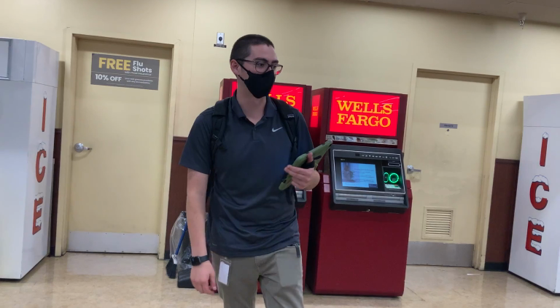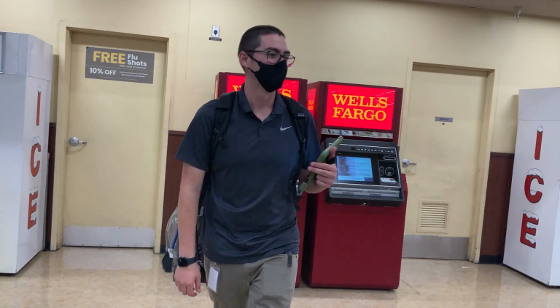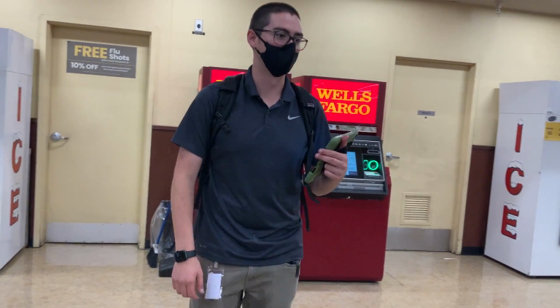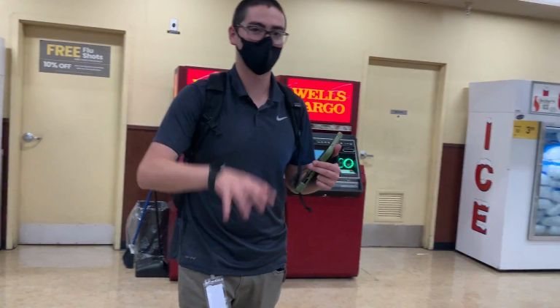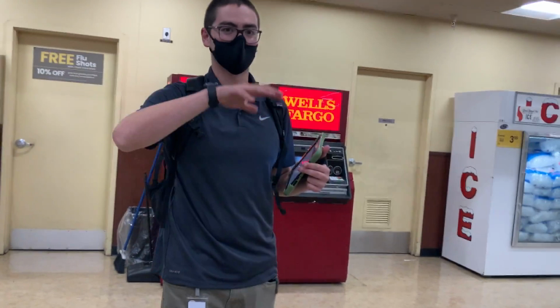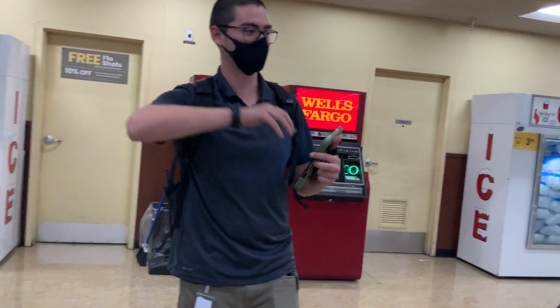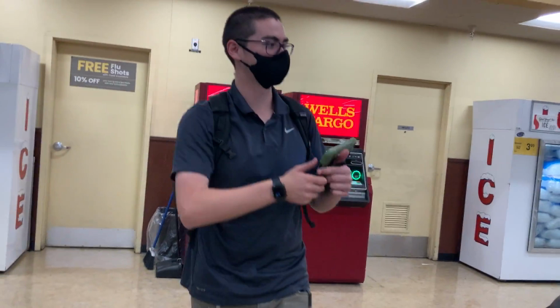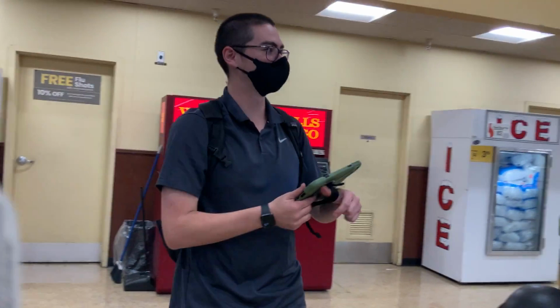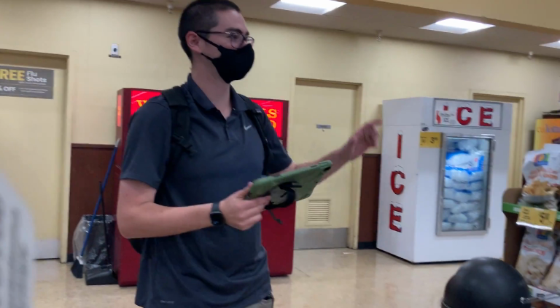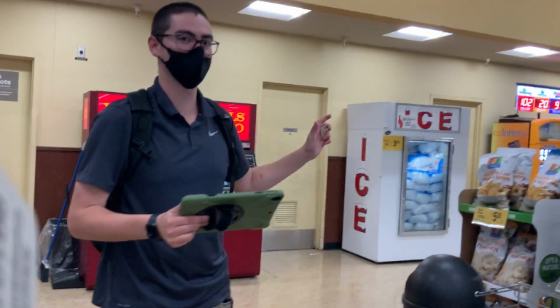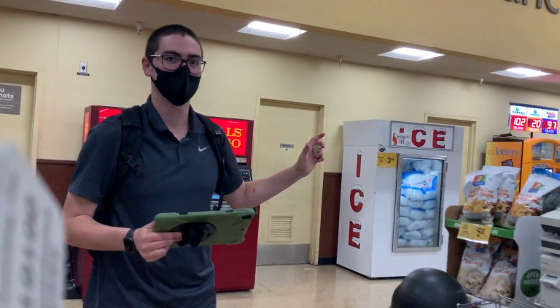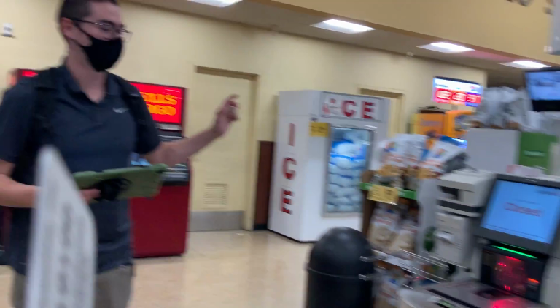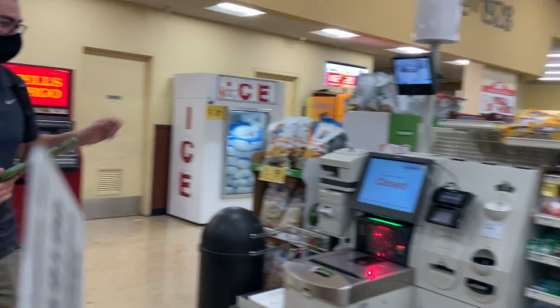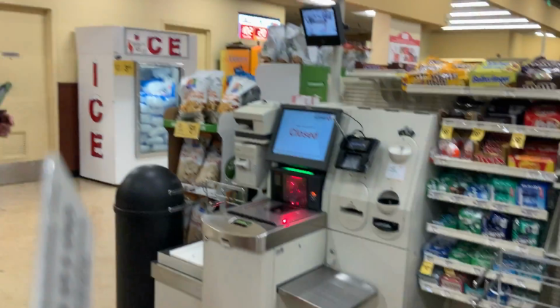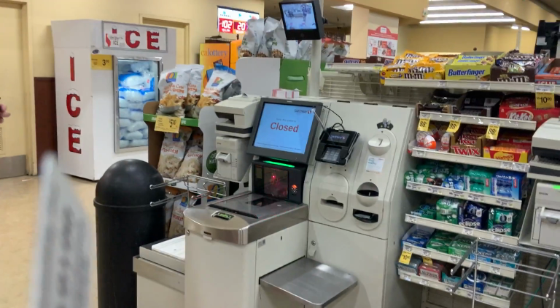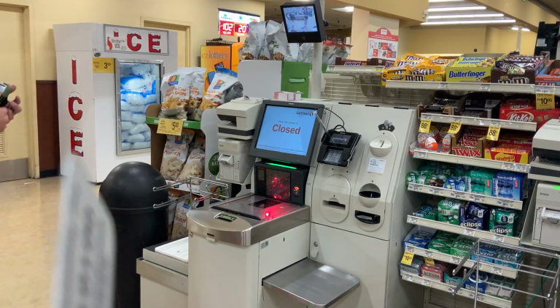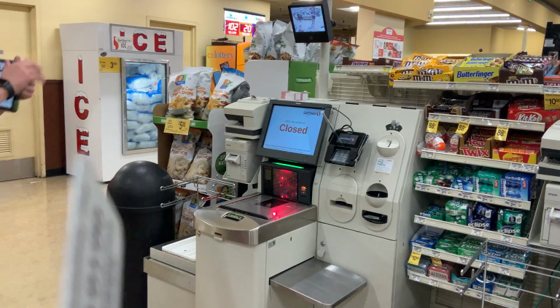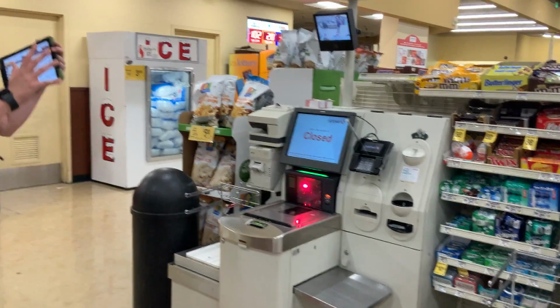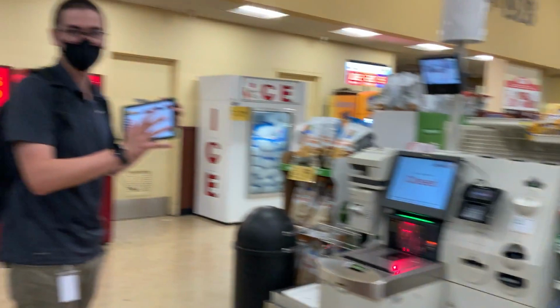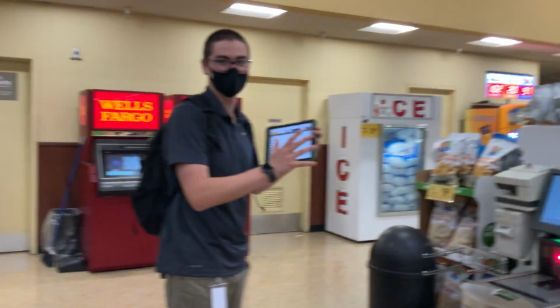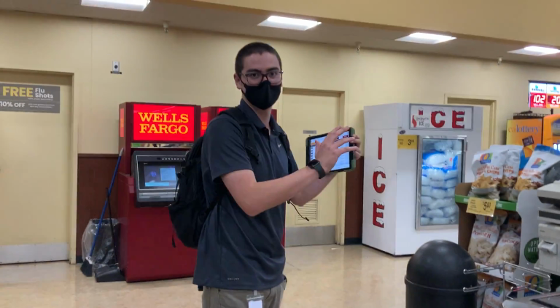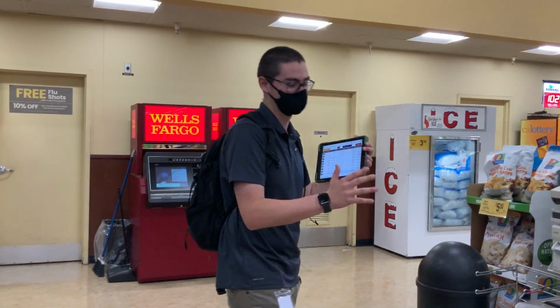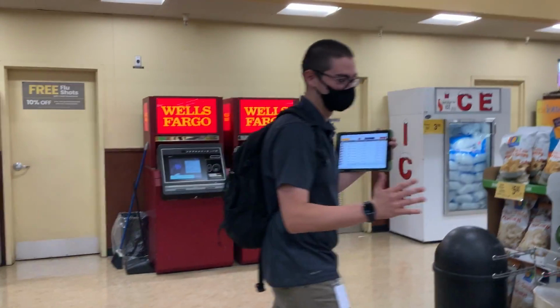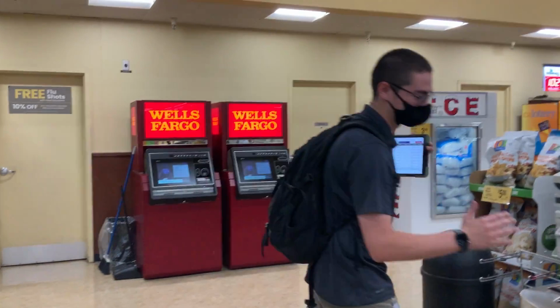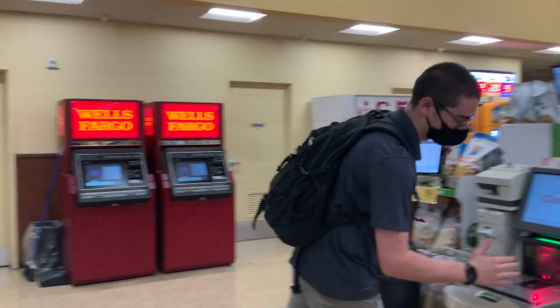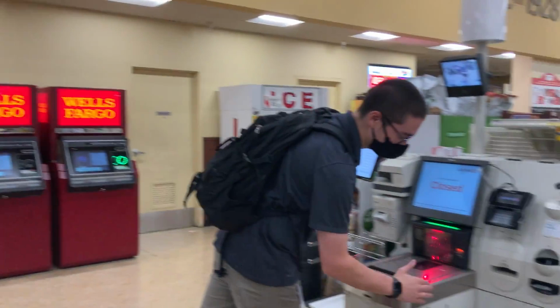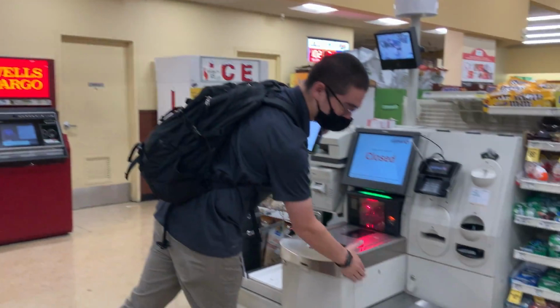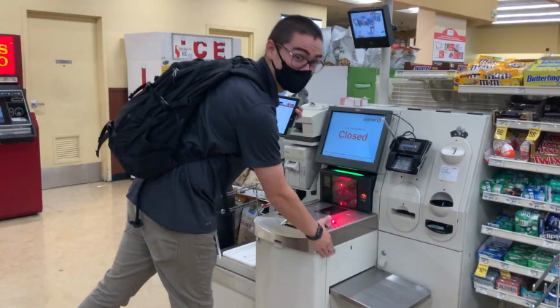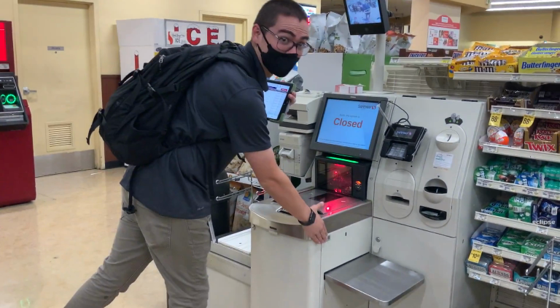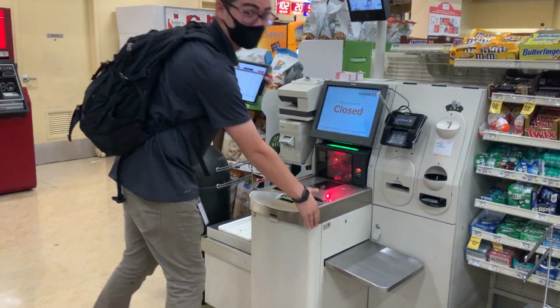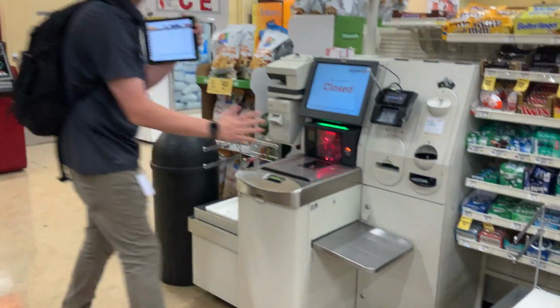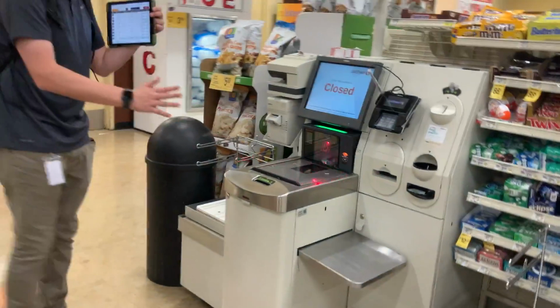Alright, so in the front end for check stands, we have self-check stands. You're not going to find a data plate because it's just a bunch of stuff shoved in a case. The barcode goes right here — you're not going to find a data plate on these.